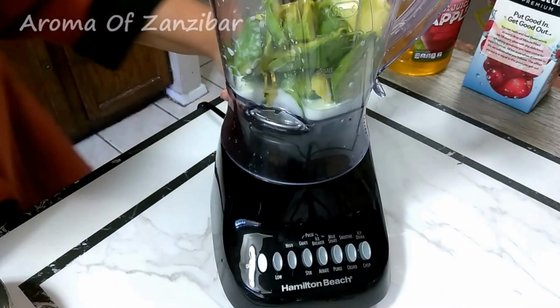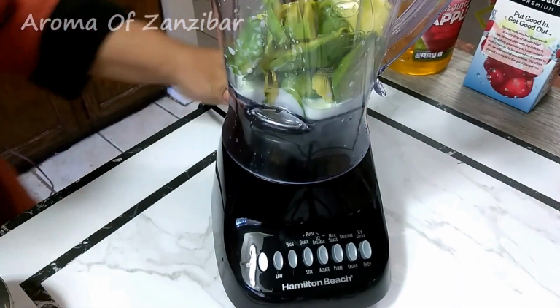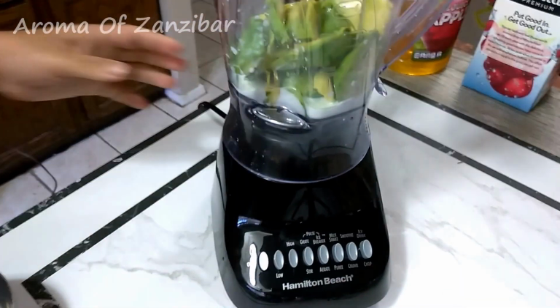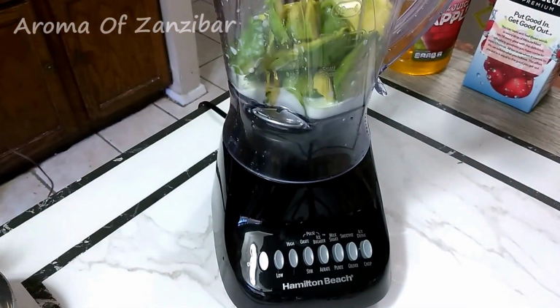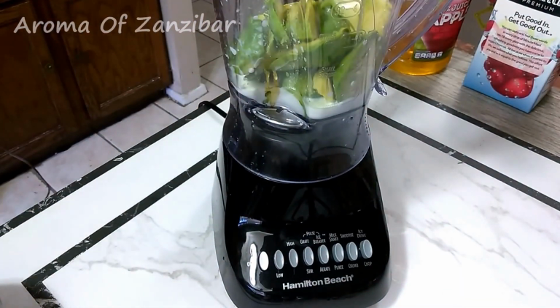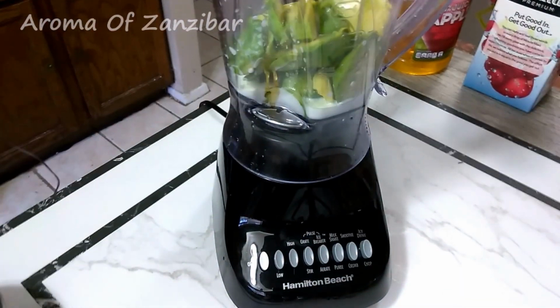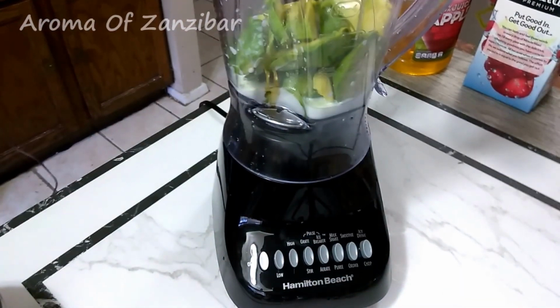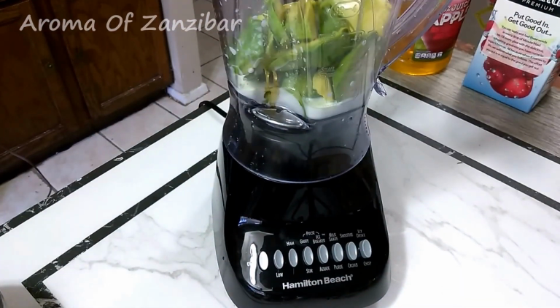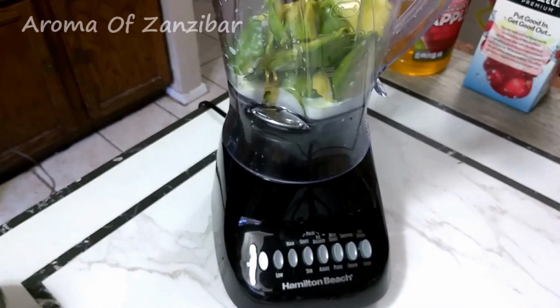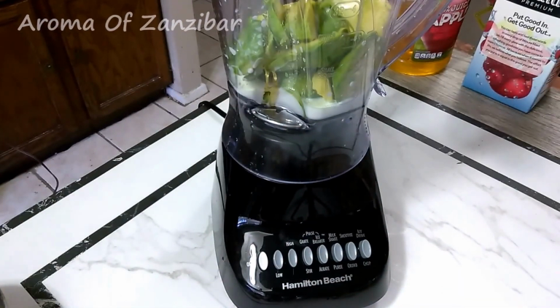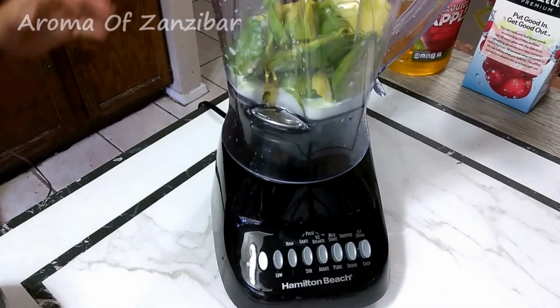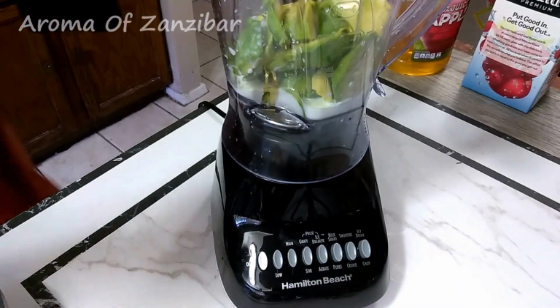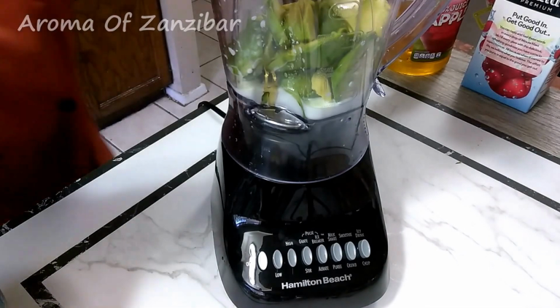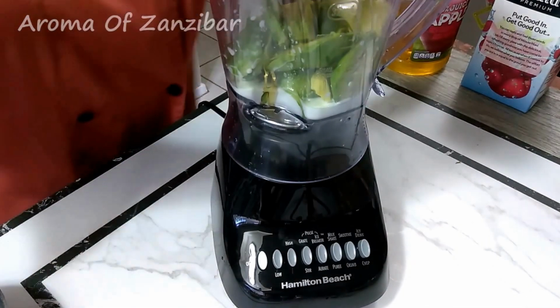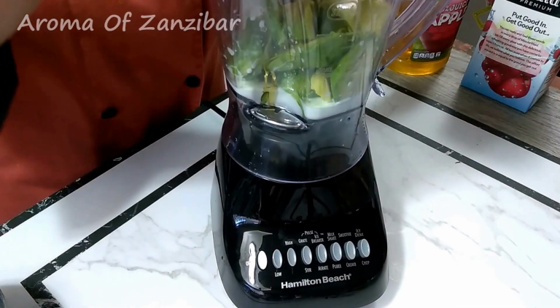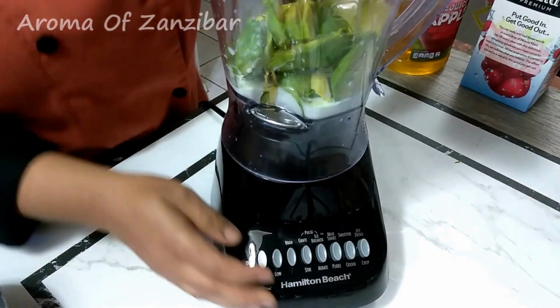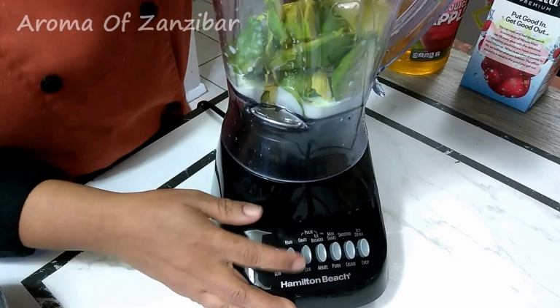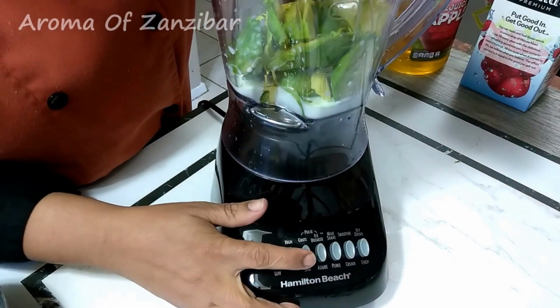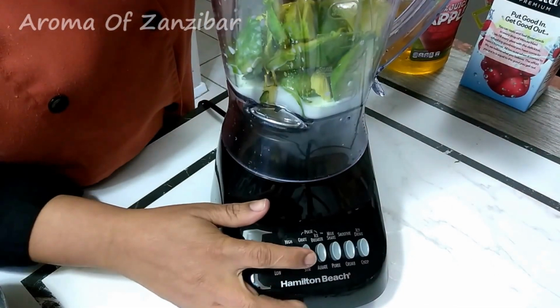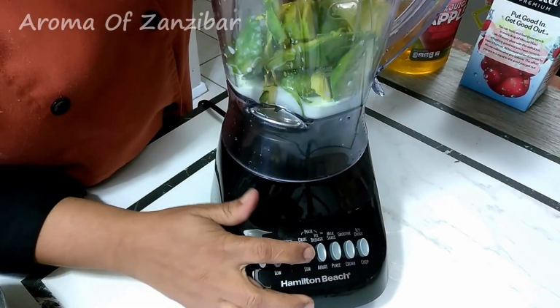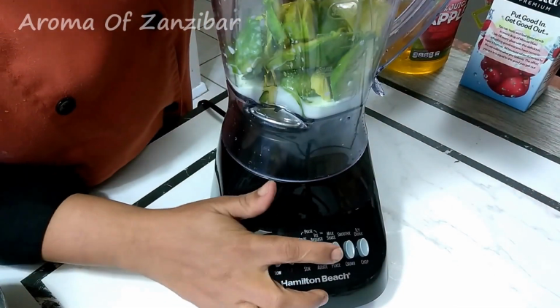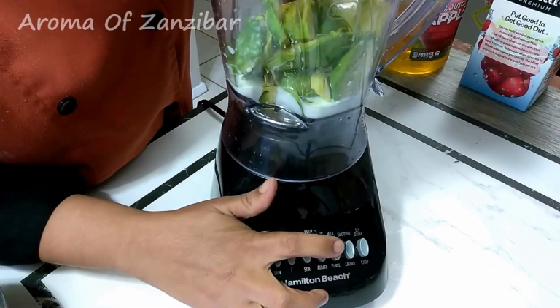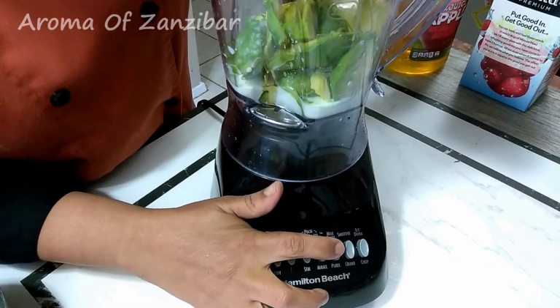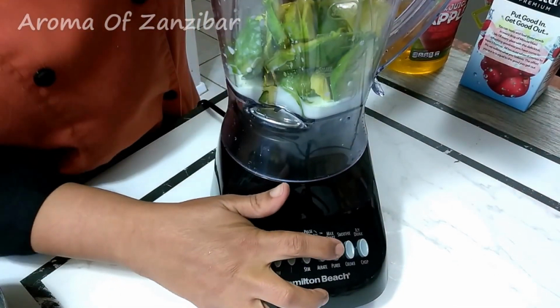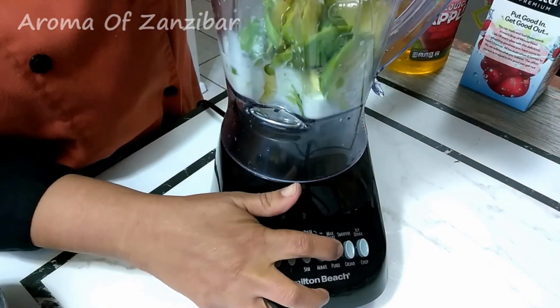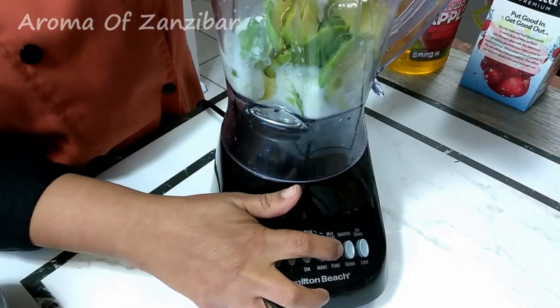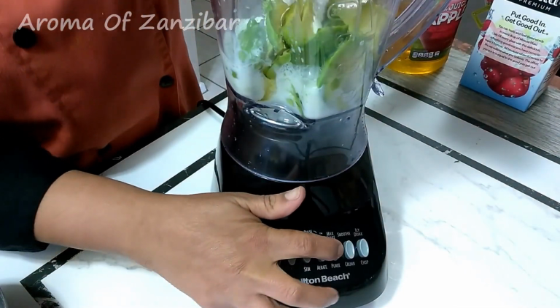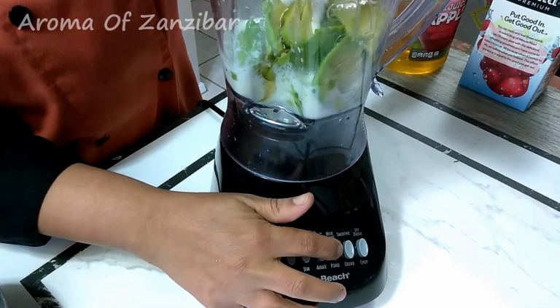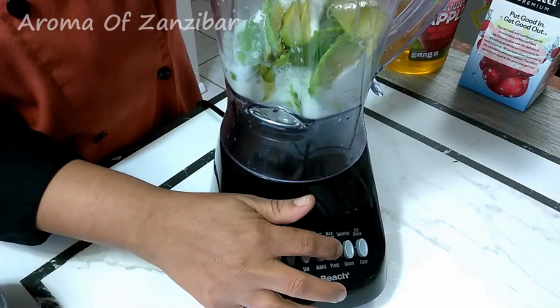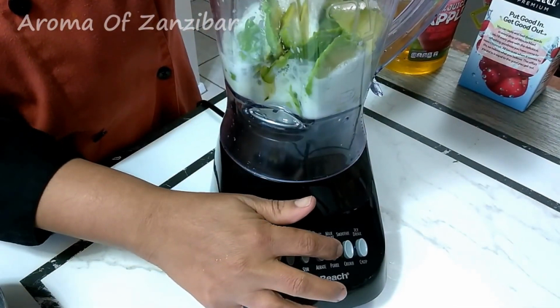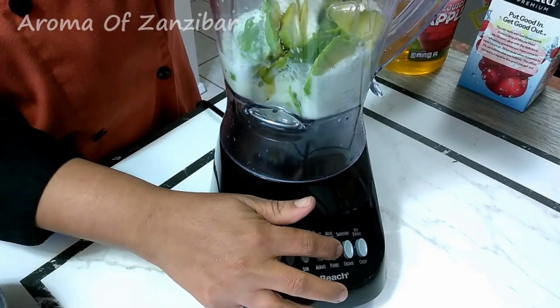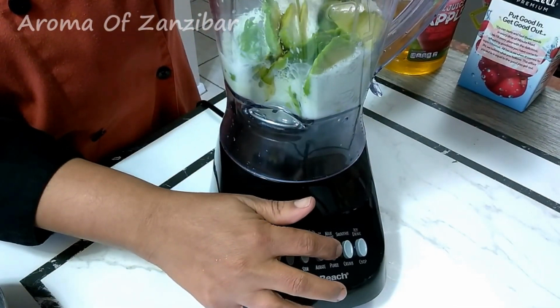You're just going to make a fine puree just like the other one. These are very common in the Middle East, especially in Dubai, Oman, Kuwait, and Qatar.